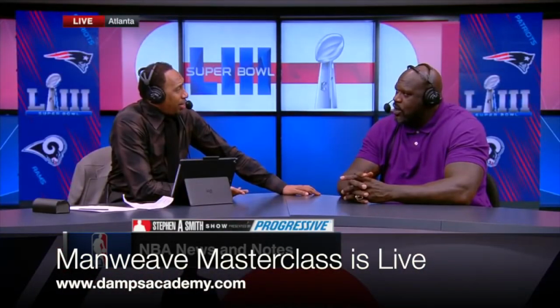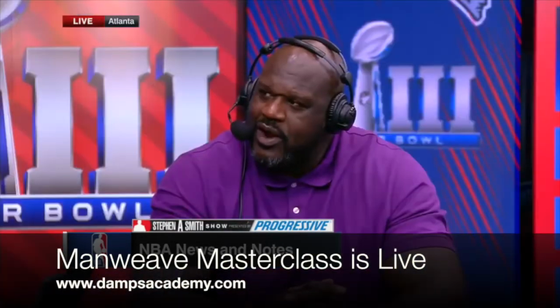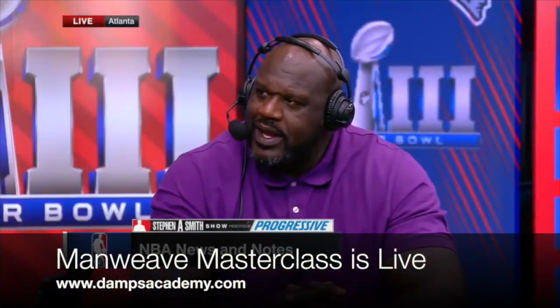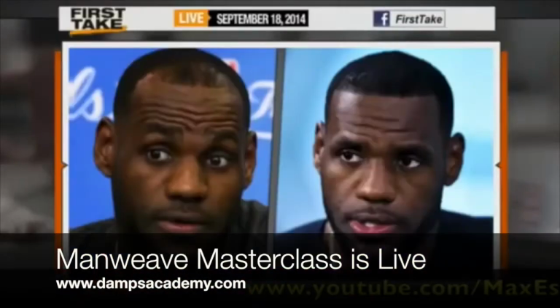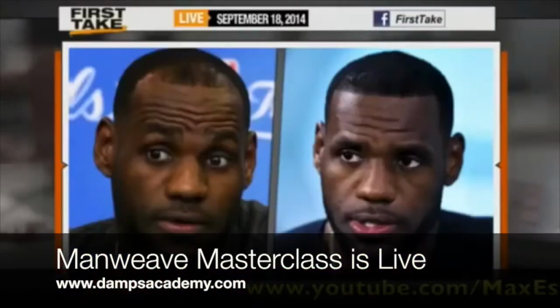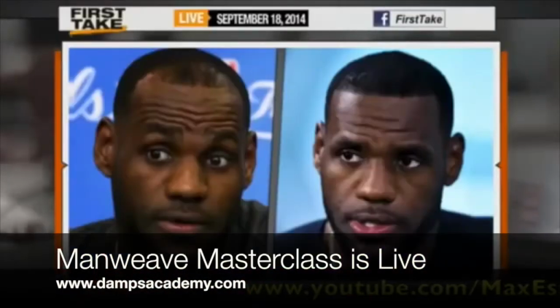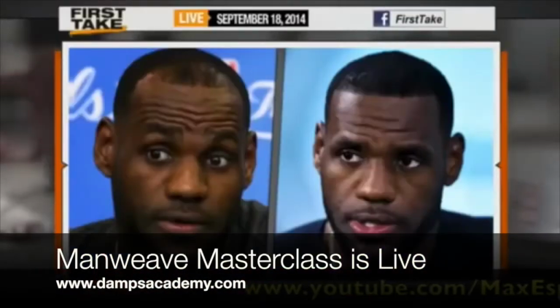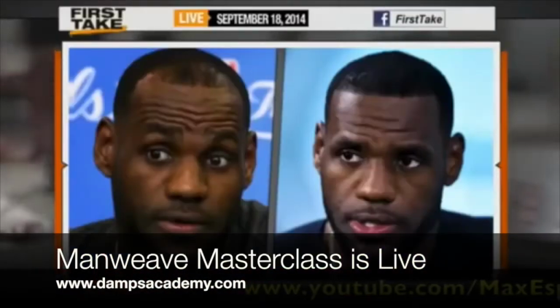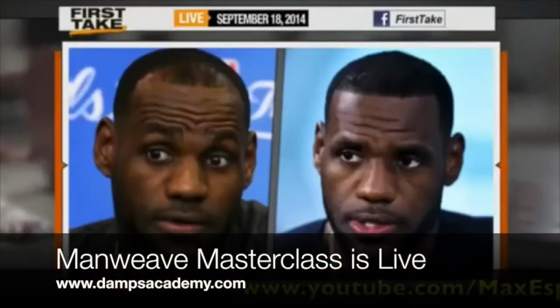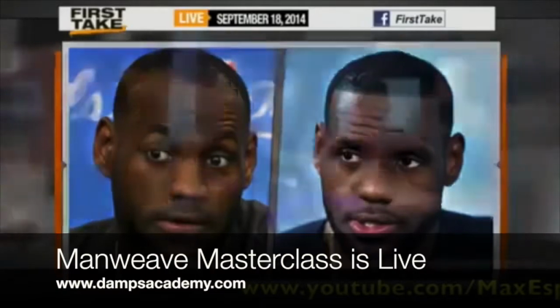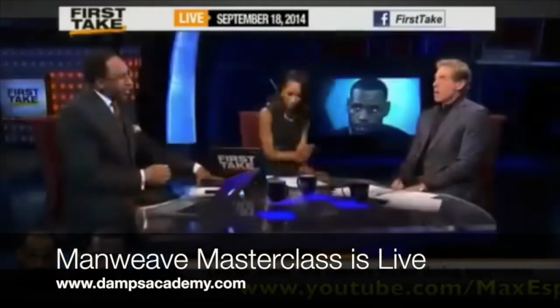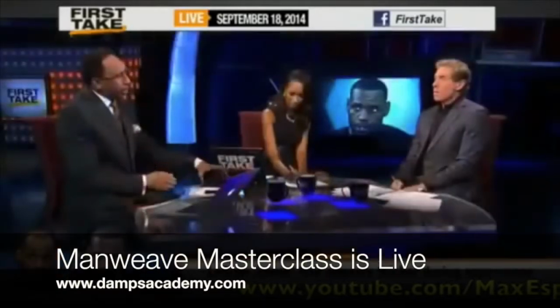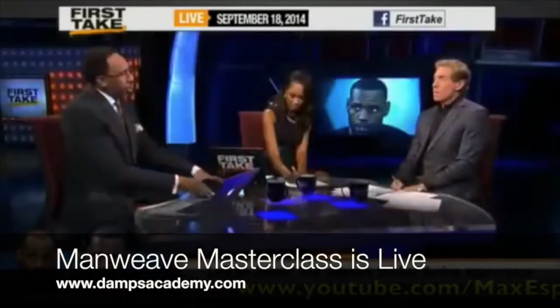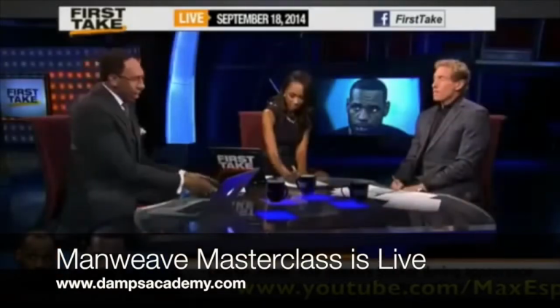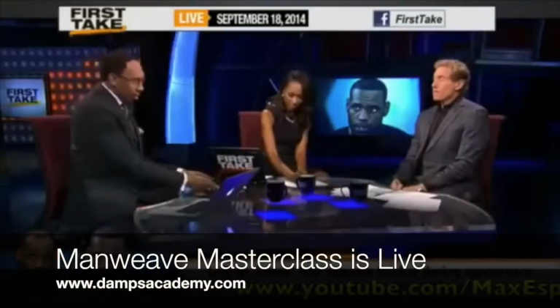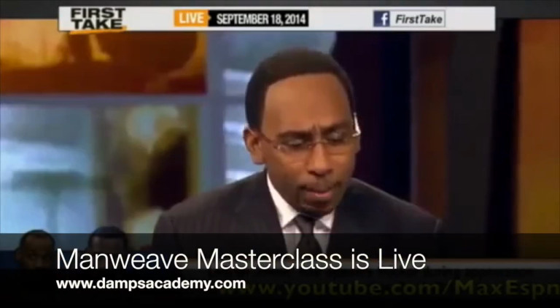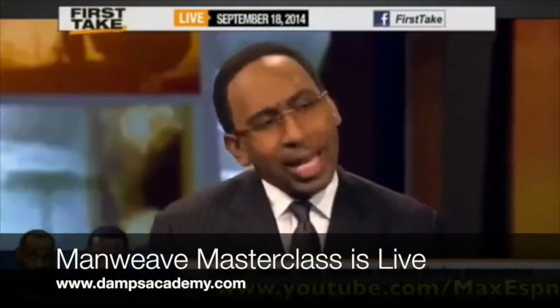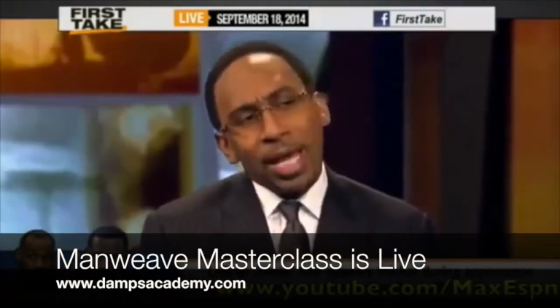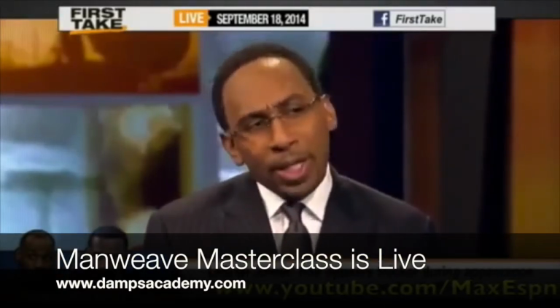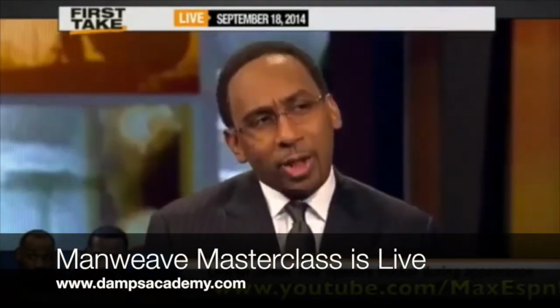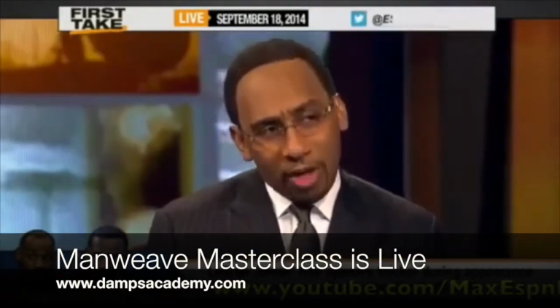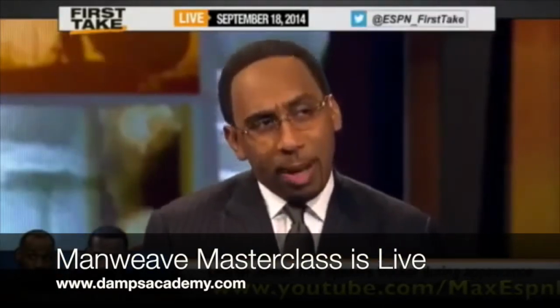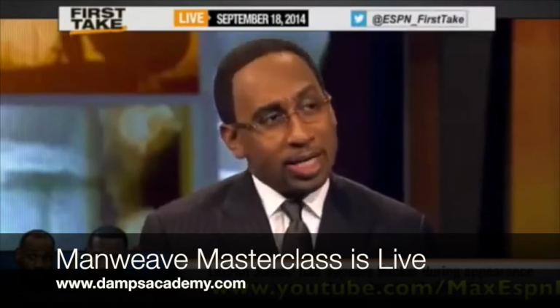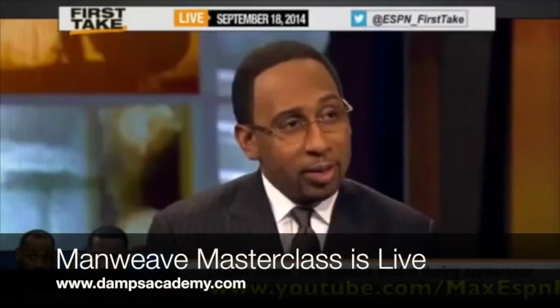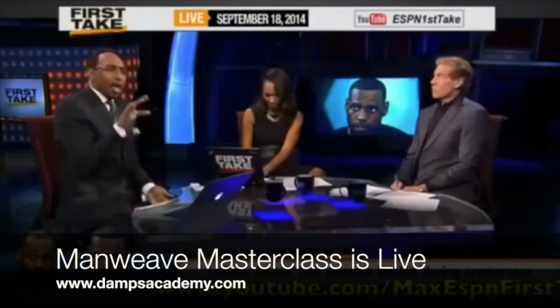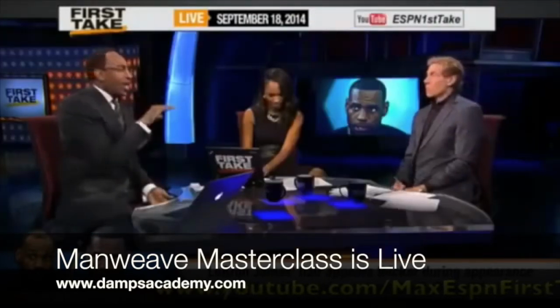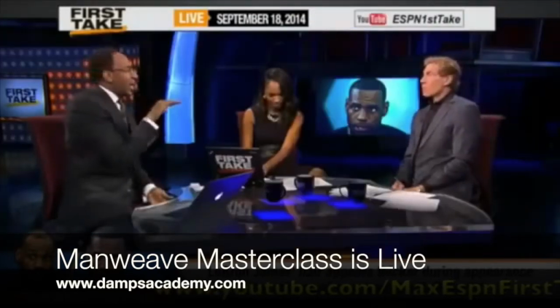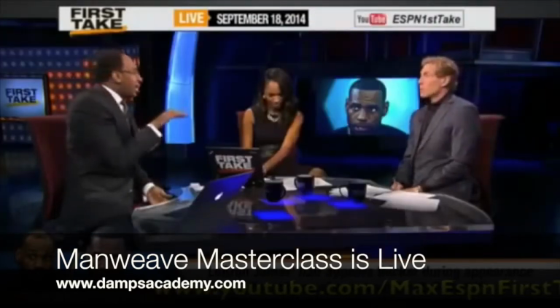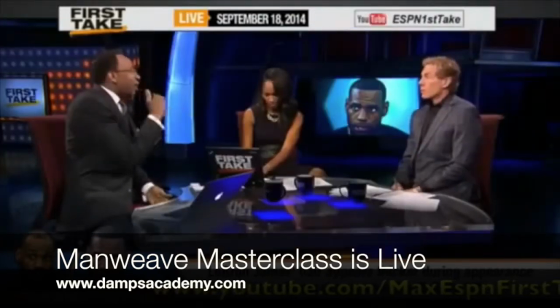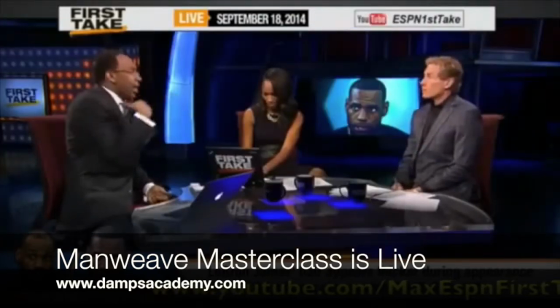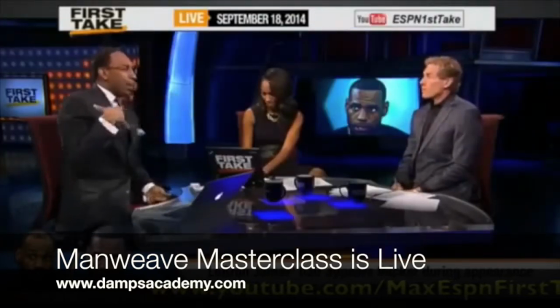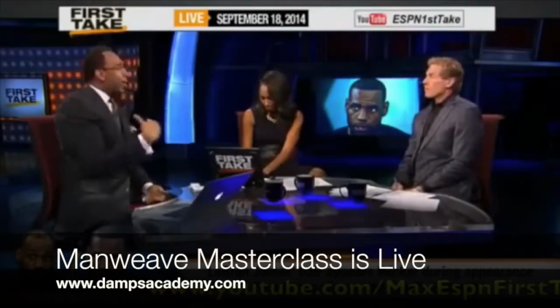I want my hair back. LeBron James is the best basketball player in the world right now. But I got to admit, I'm pretty ticked off at him right now. Whatever it is that he did, how do you not let a brother know?